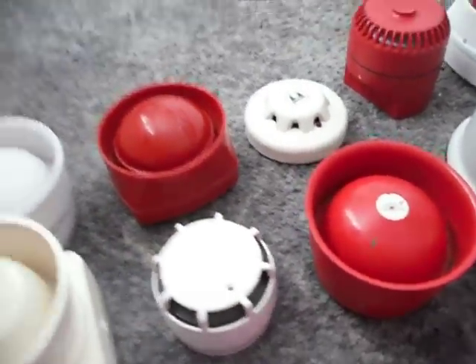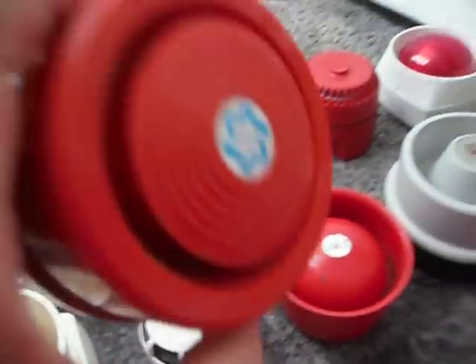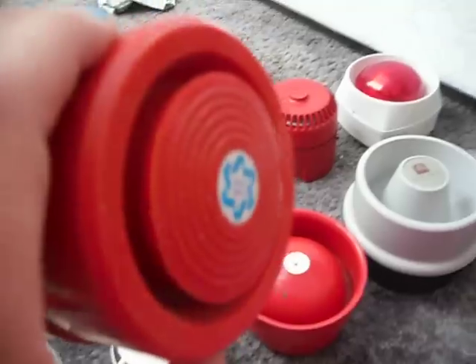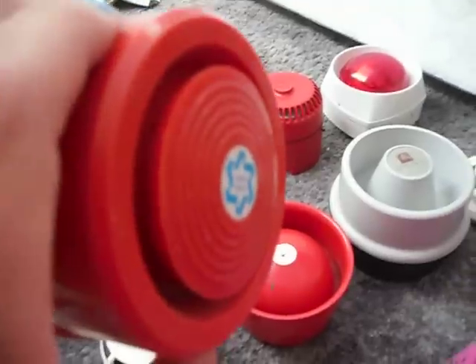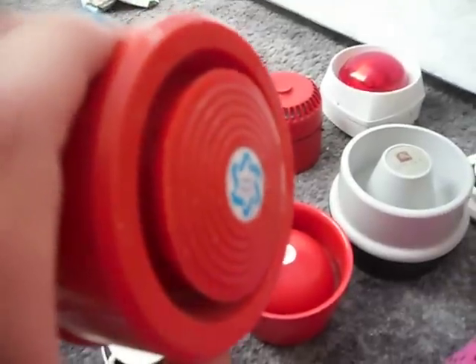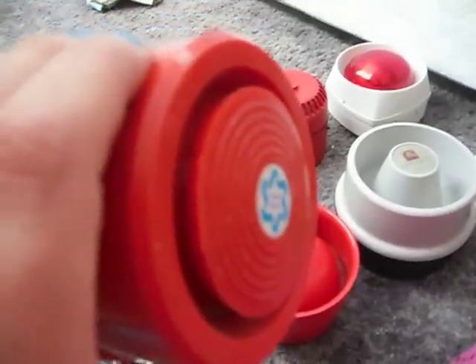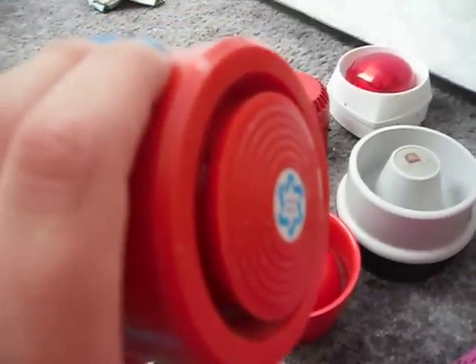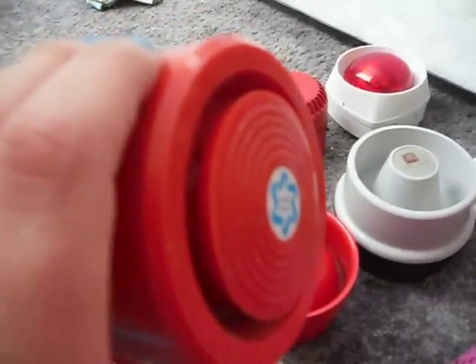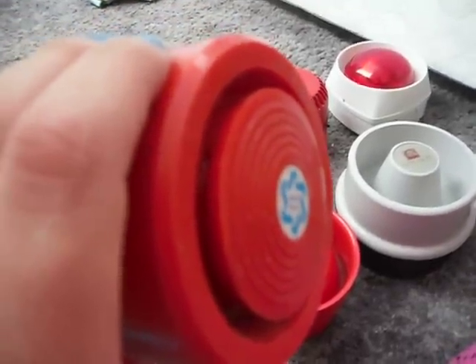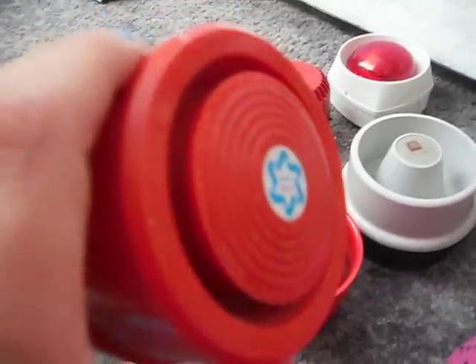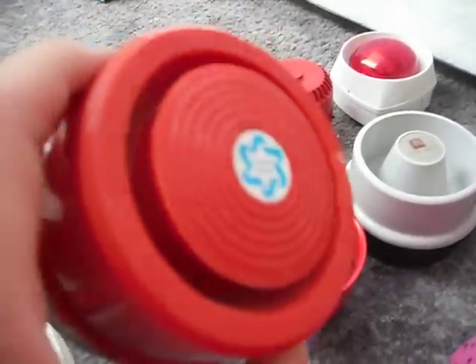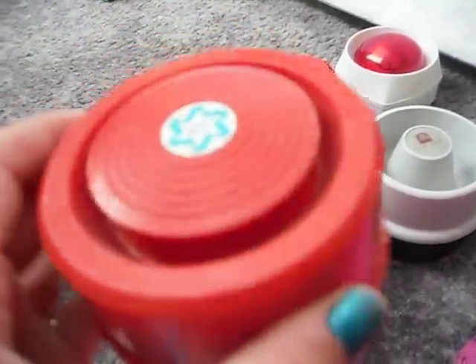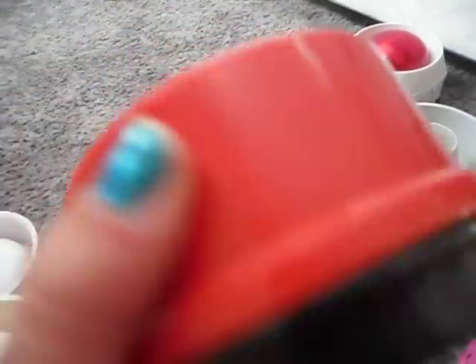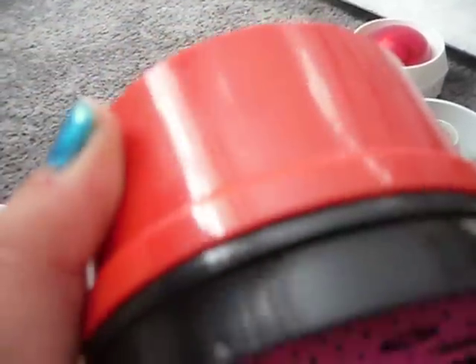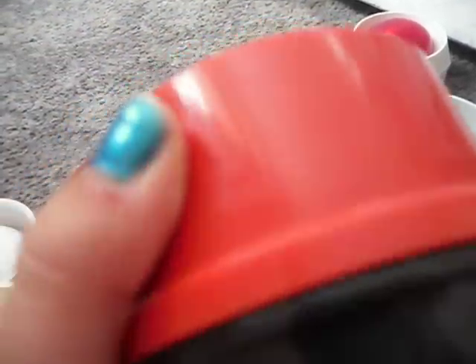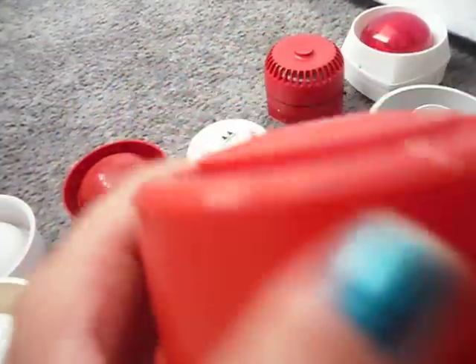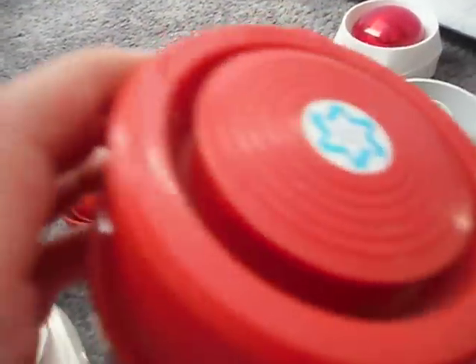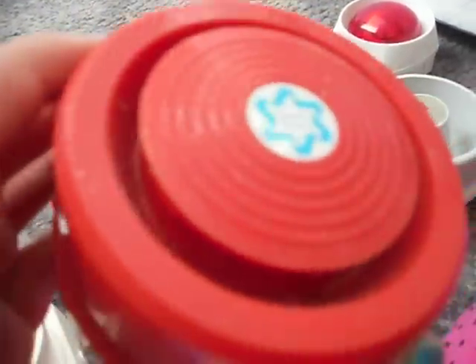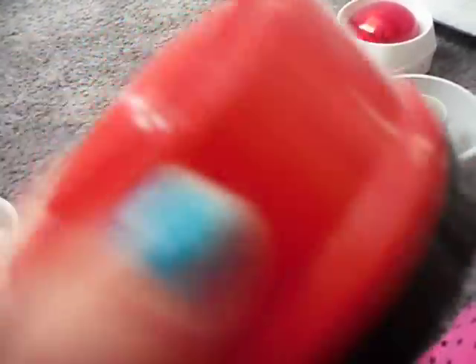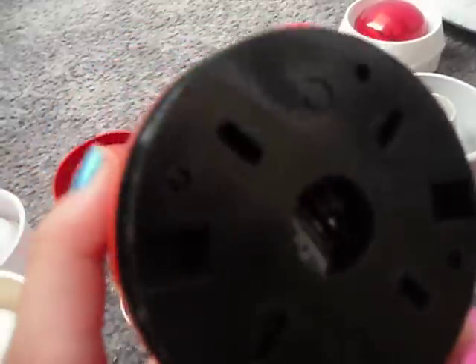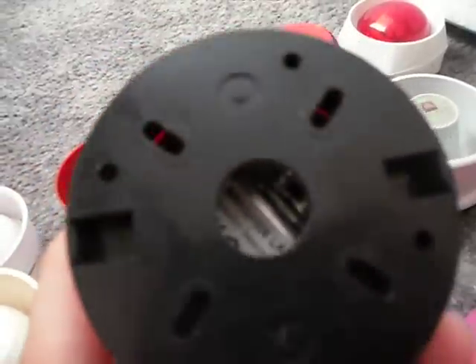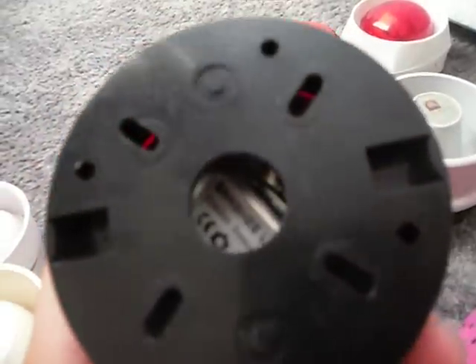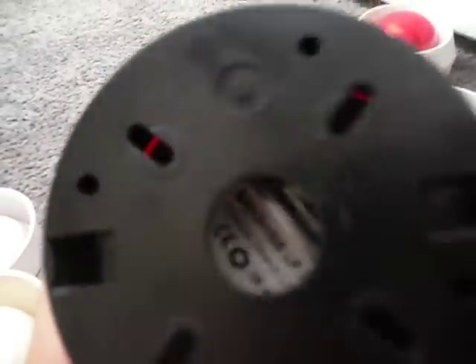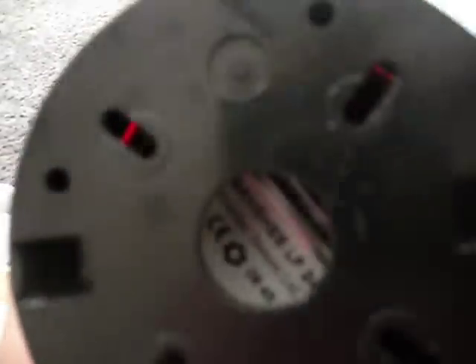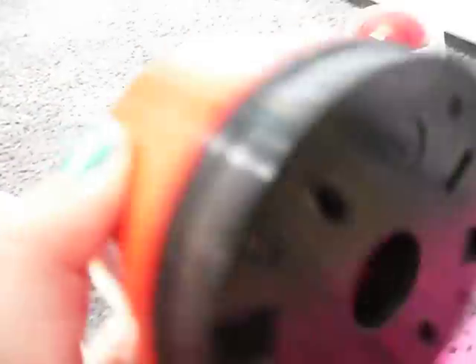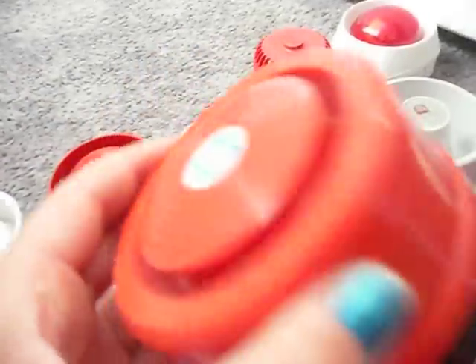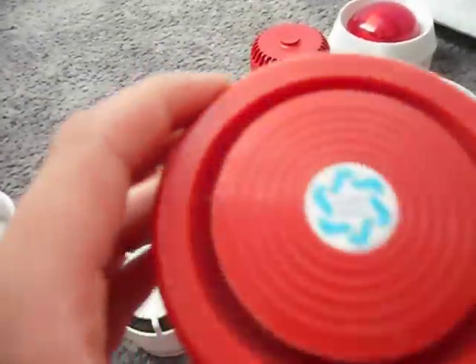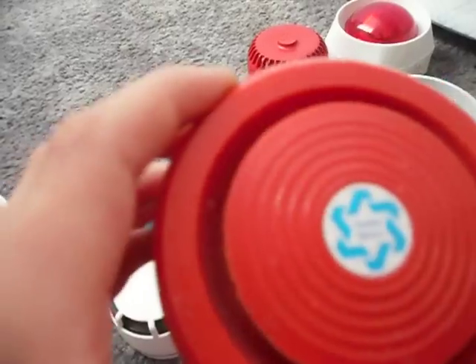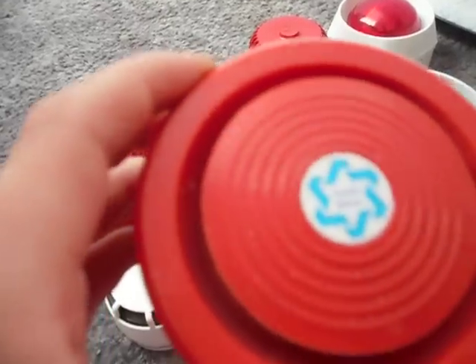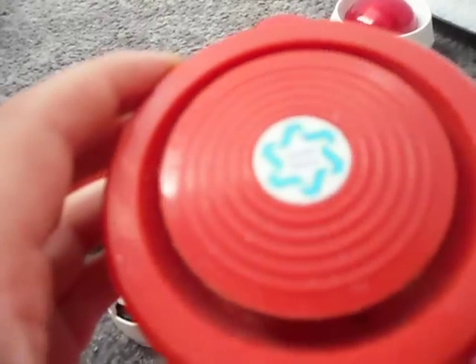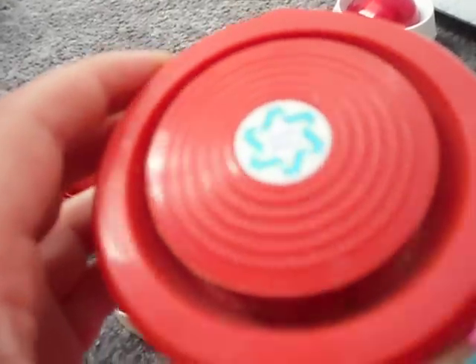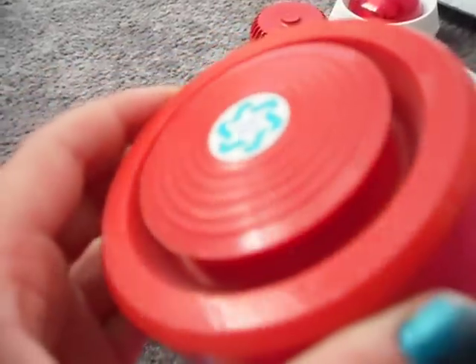I think this is called the Banshee Fire Alarm sounder. I had this one just before Christmas last year.